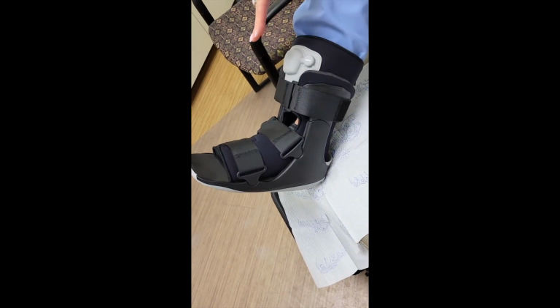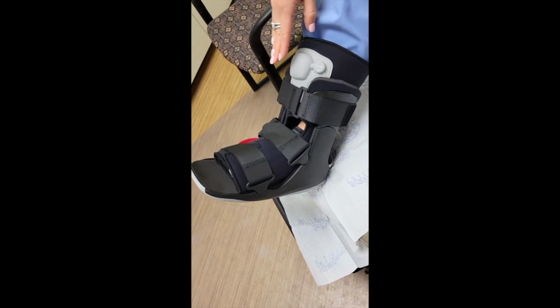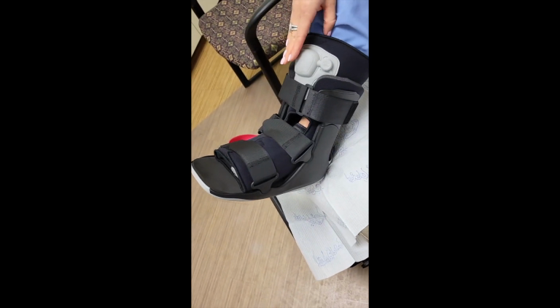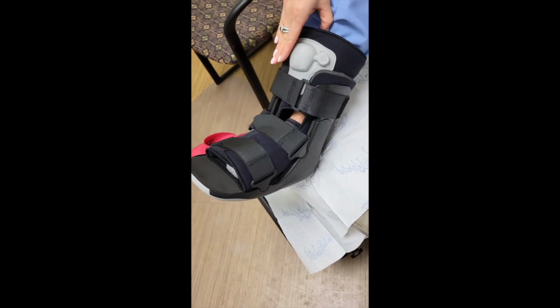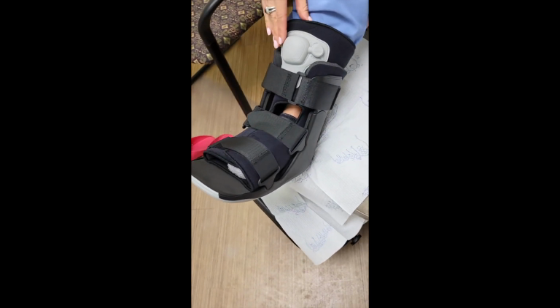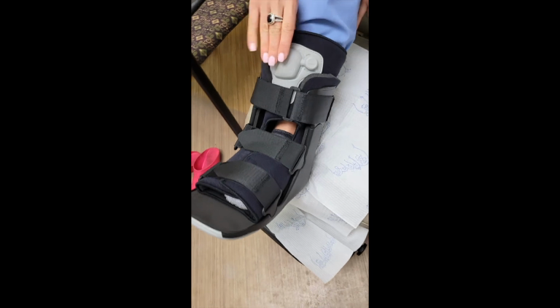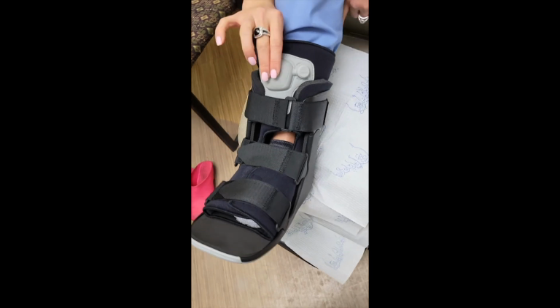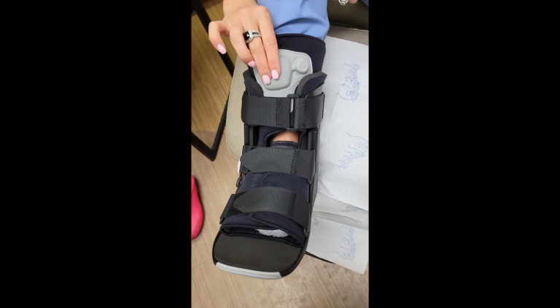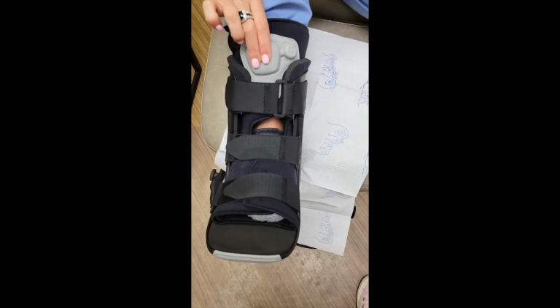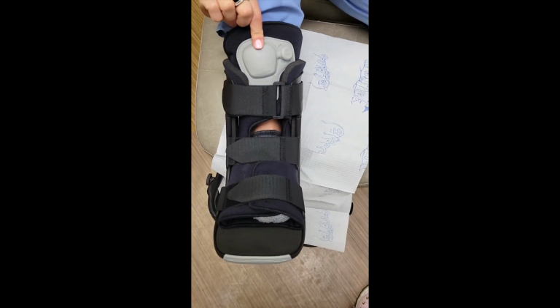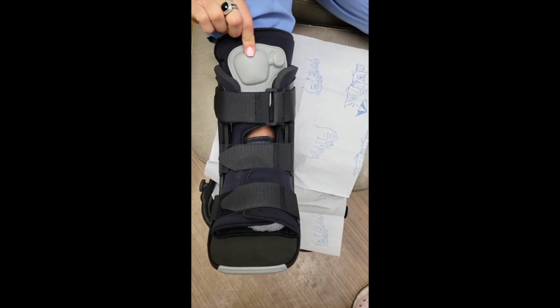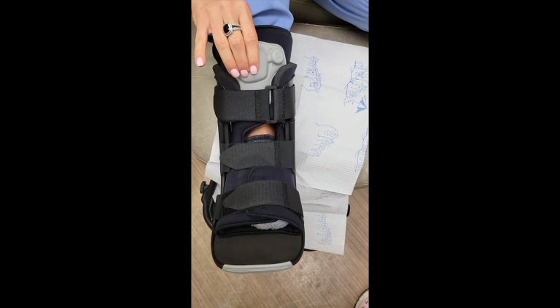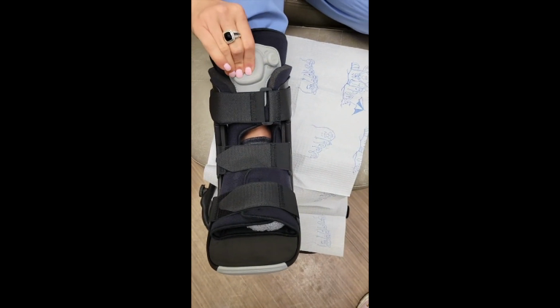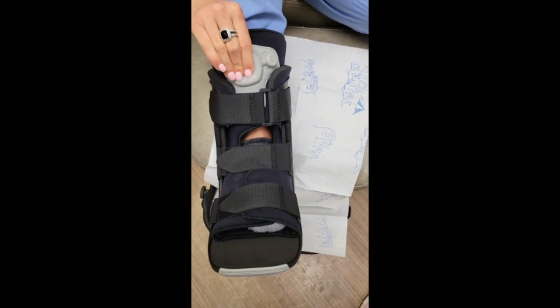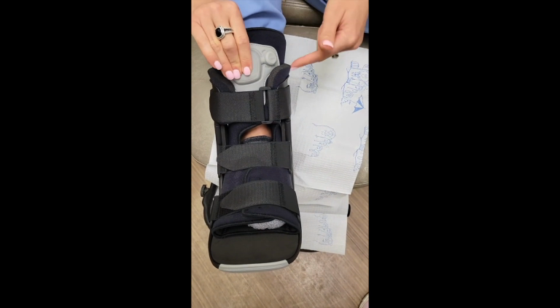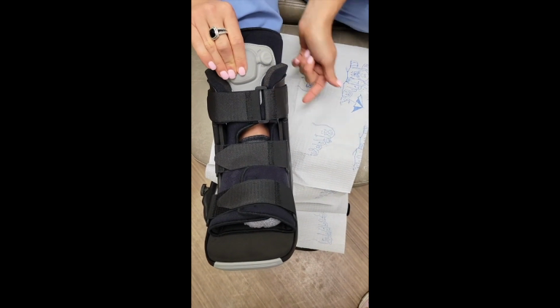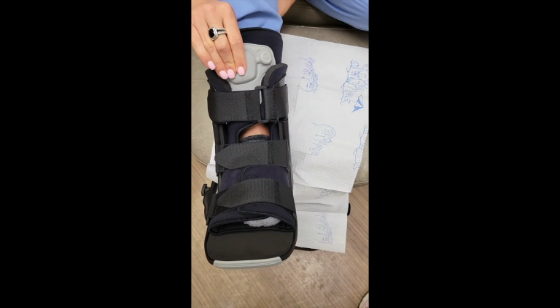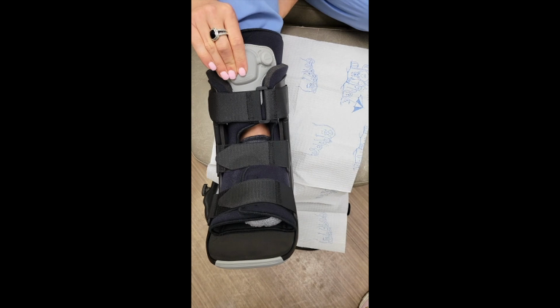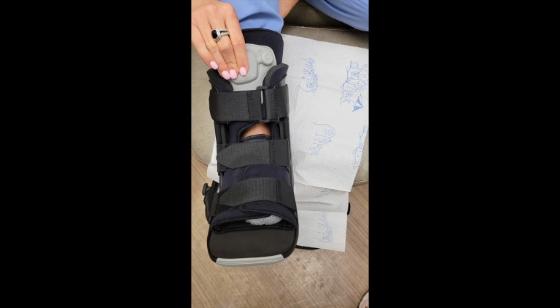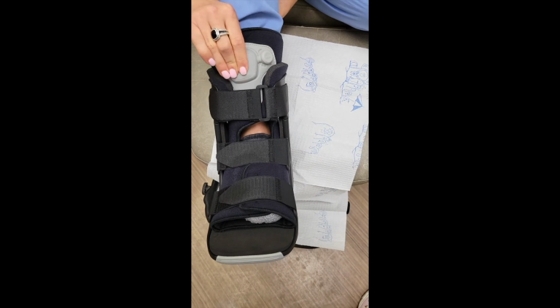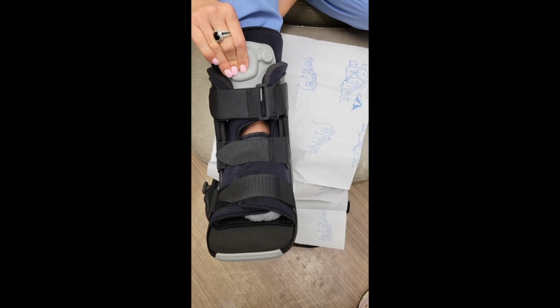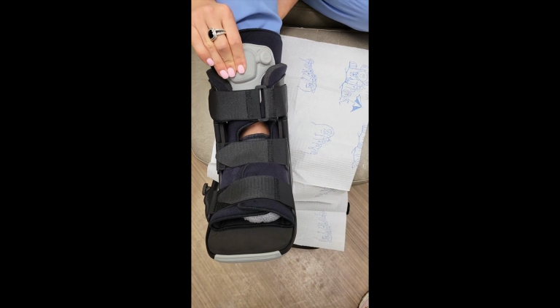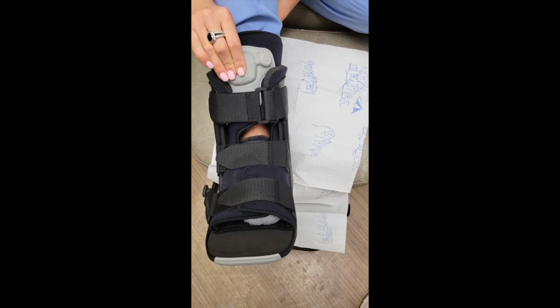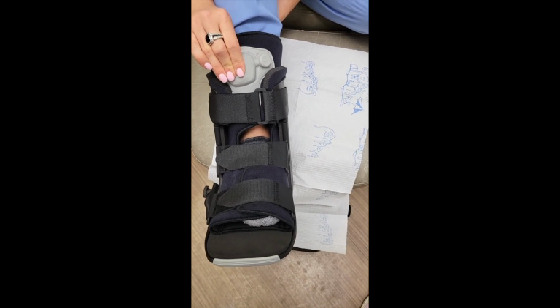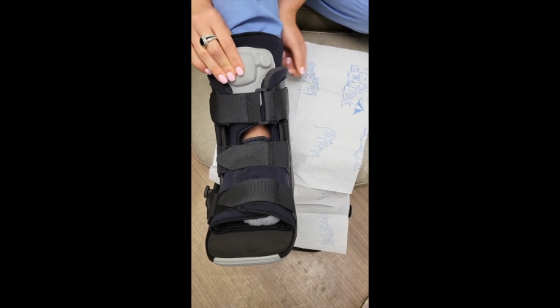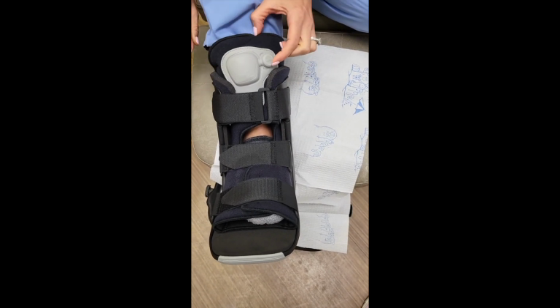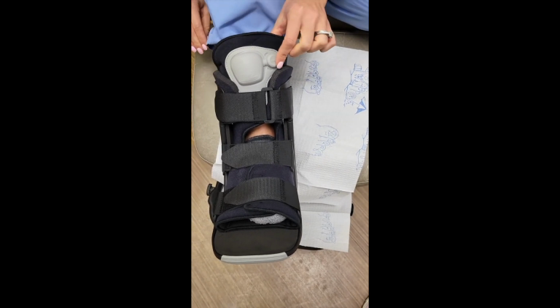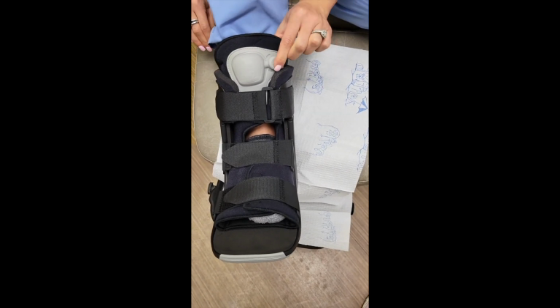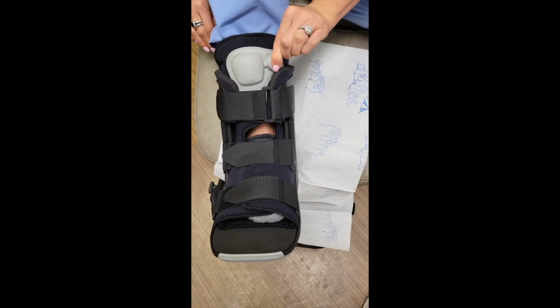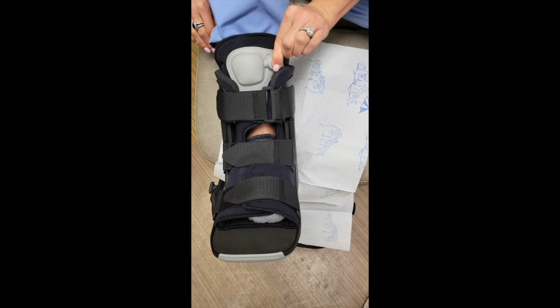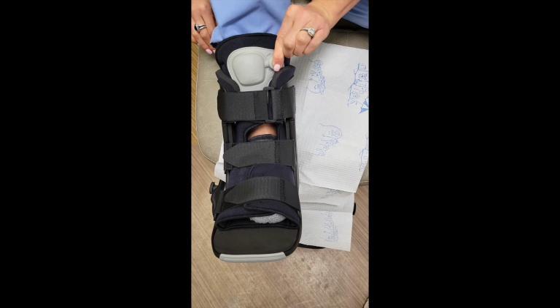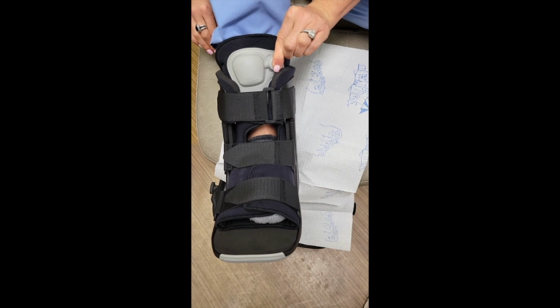If it is feeling a little loose, you push on this portion of the boot and it will fill the compartments with air making it a little tighter. If you've made it too tight, just press this little button and it will release.